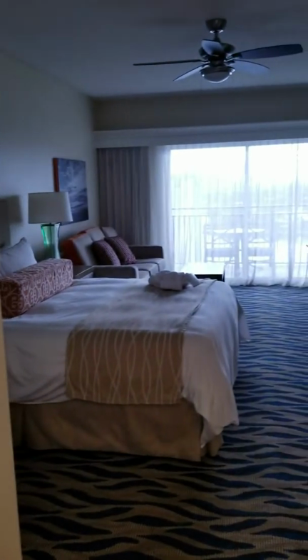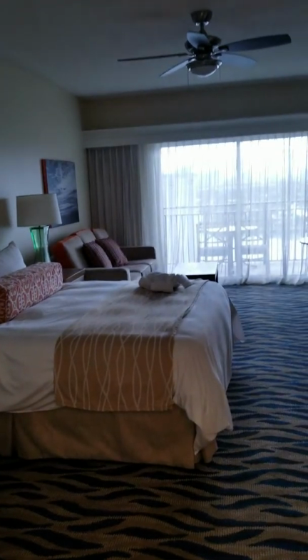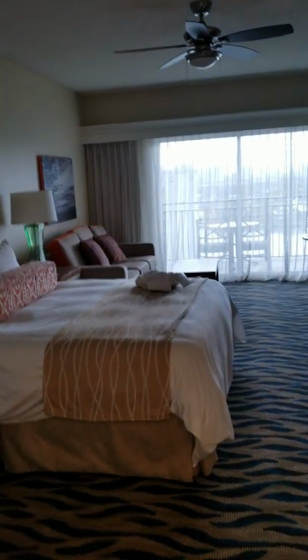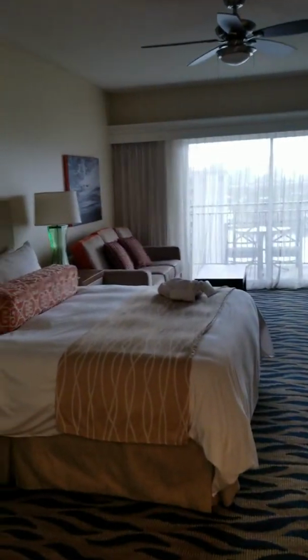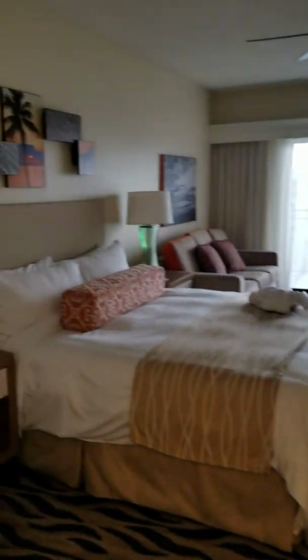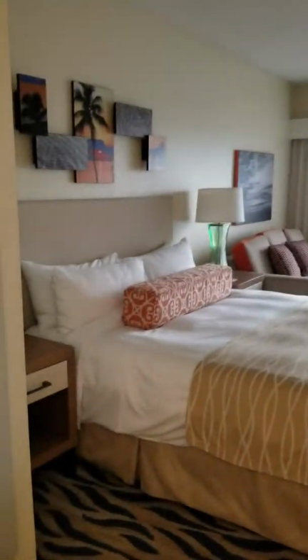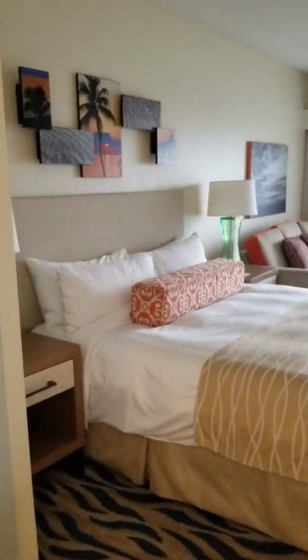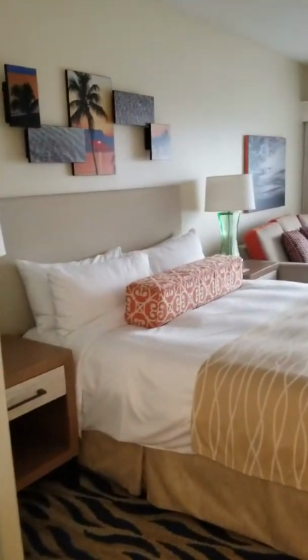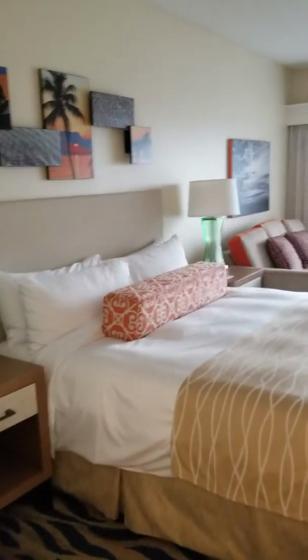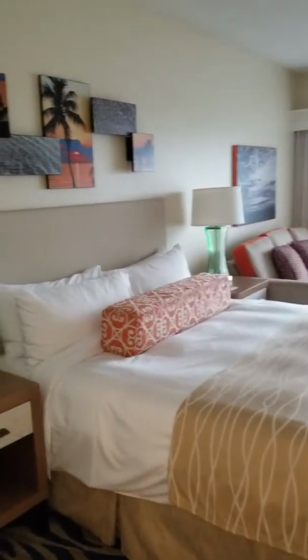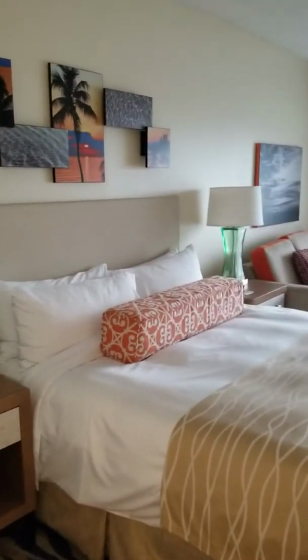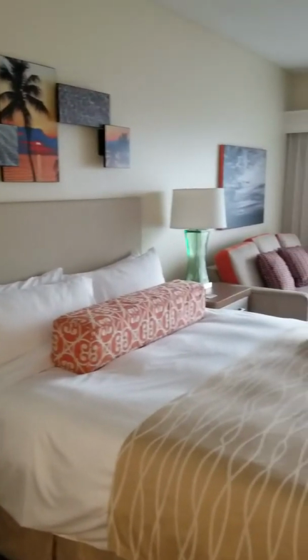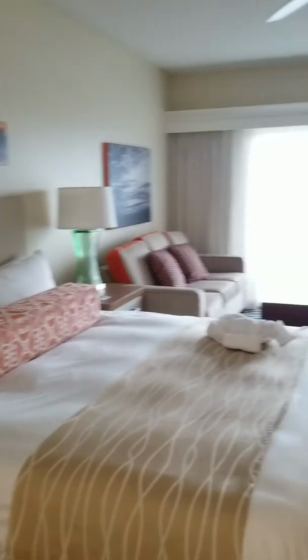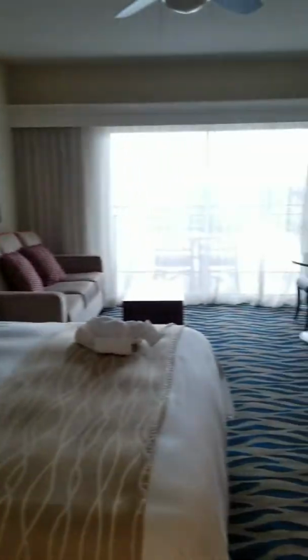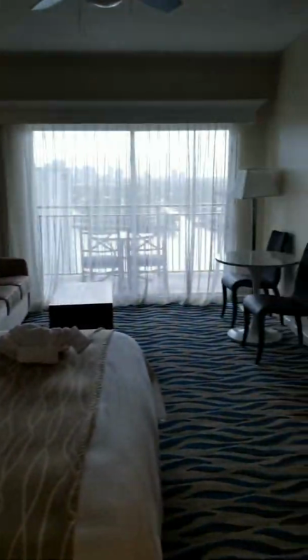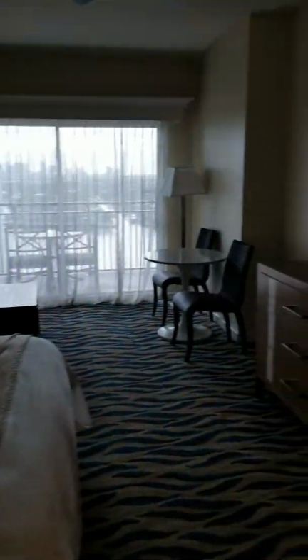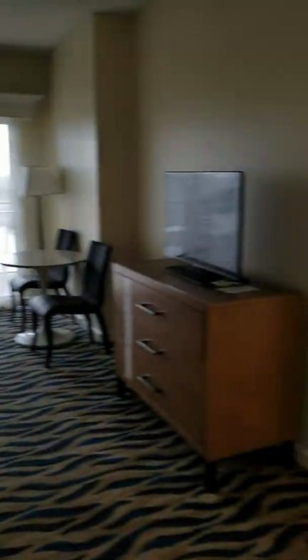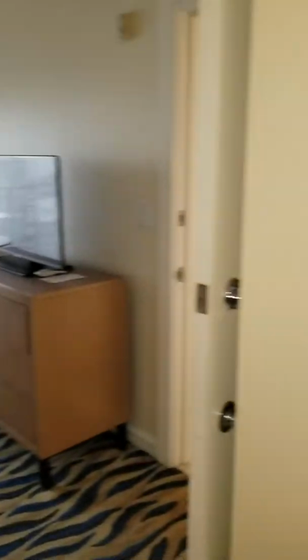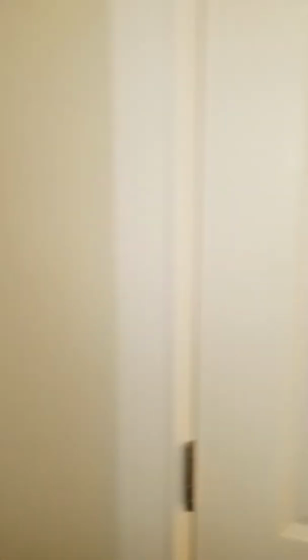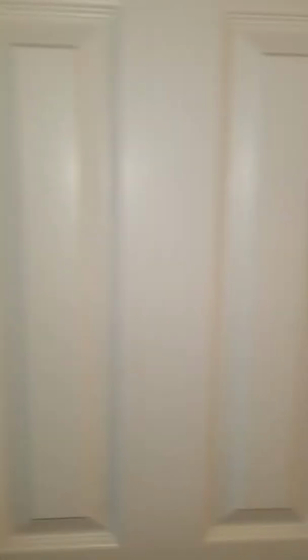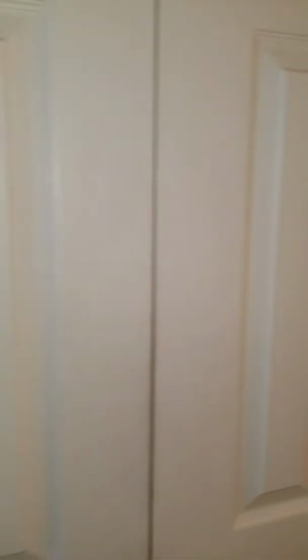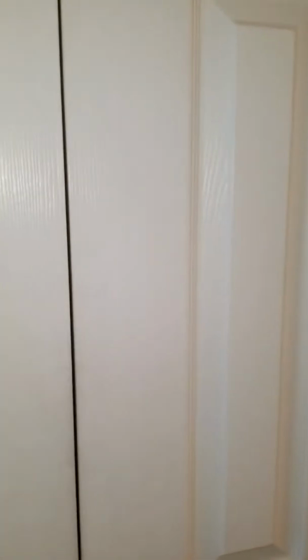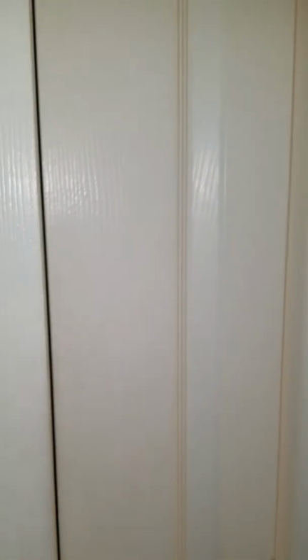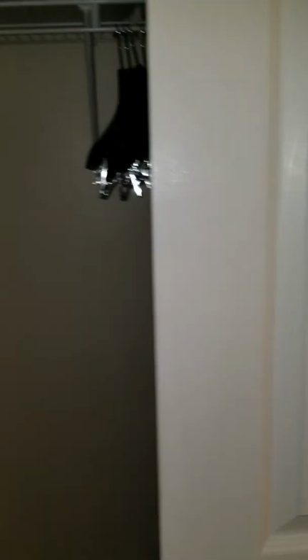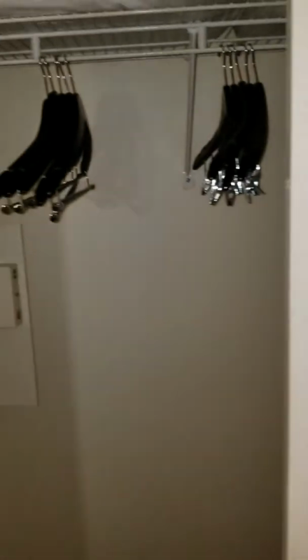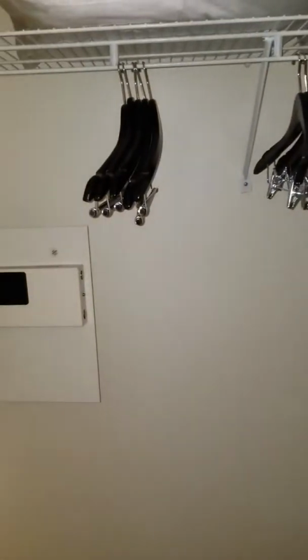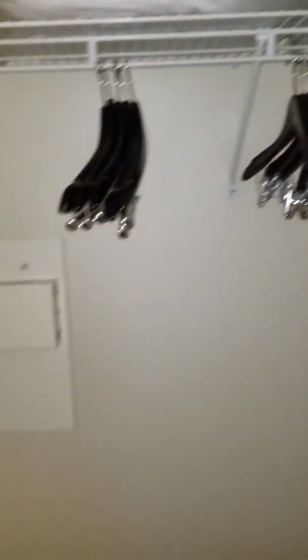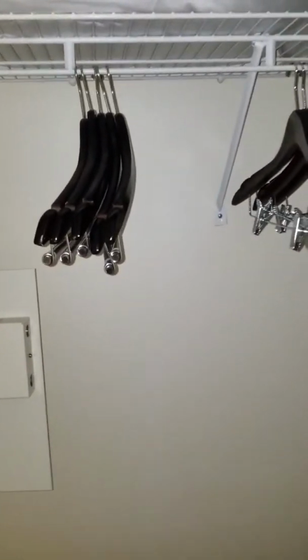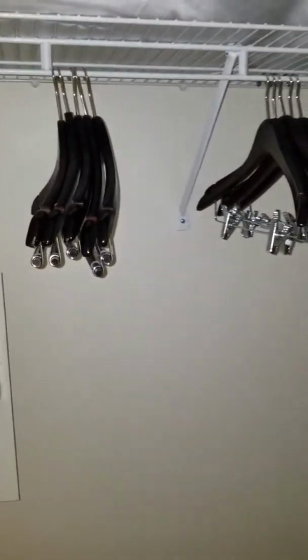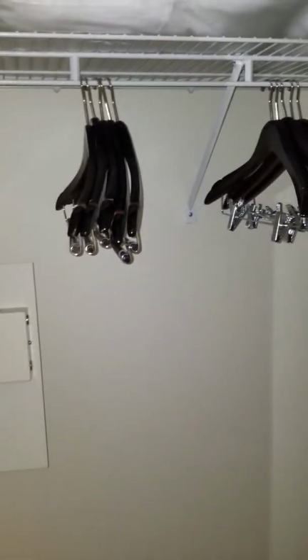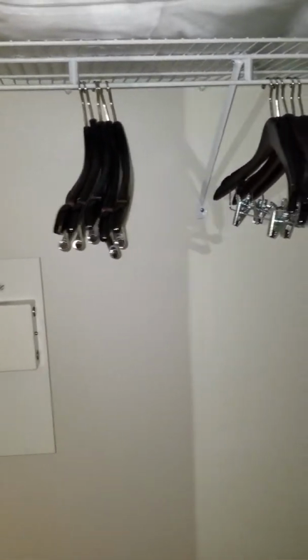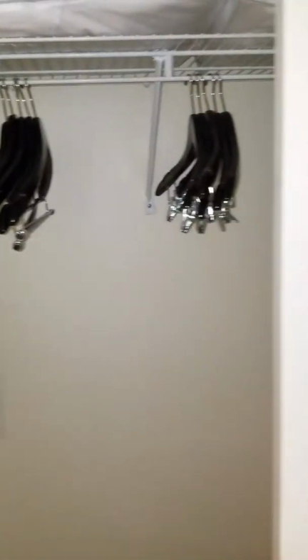Here's the bedroom — it's pretty standard. Here's a large closet with a safe. Not too exciting, right?